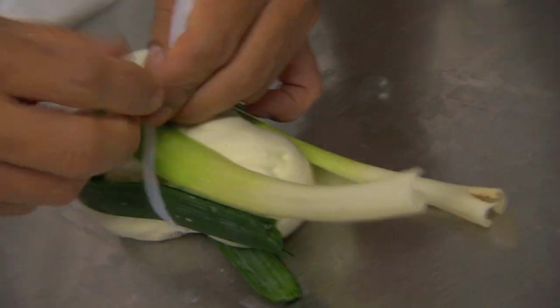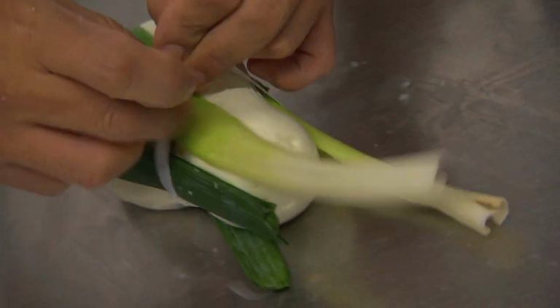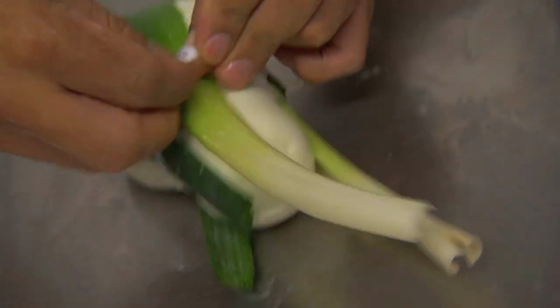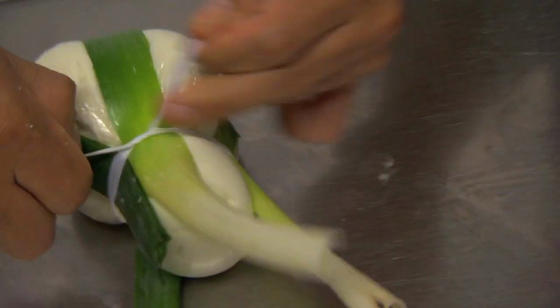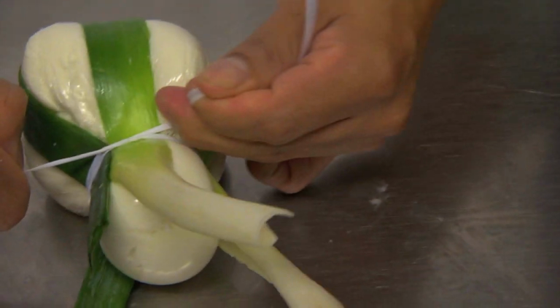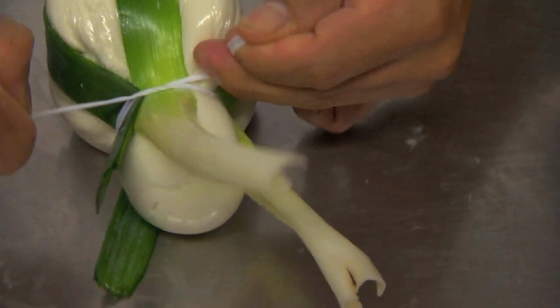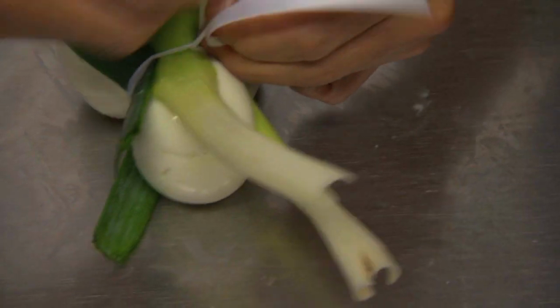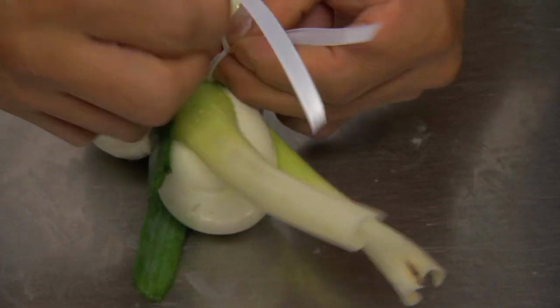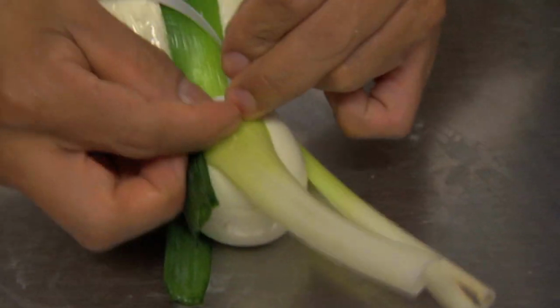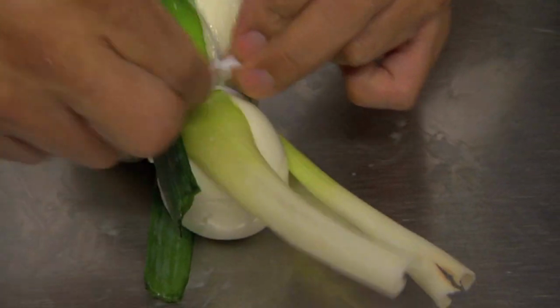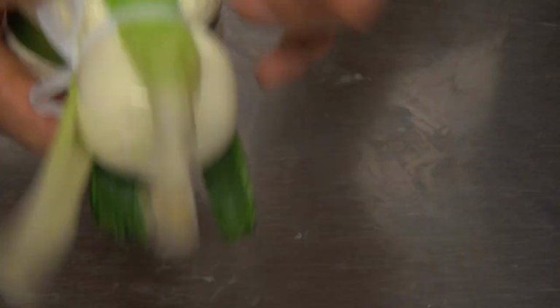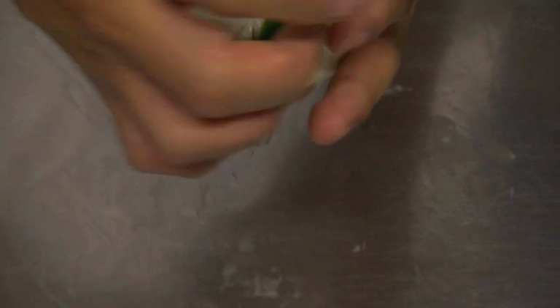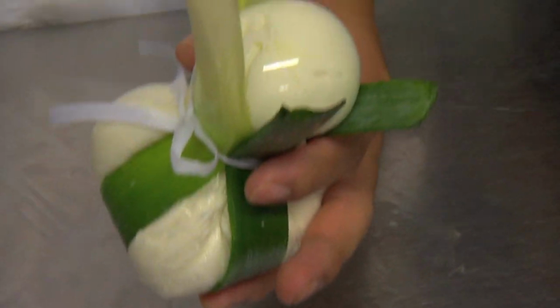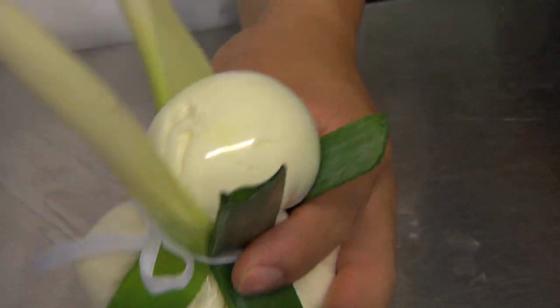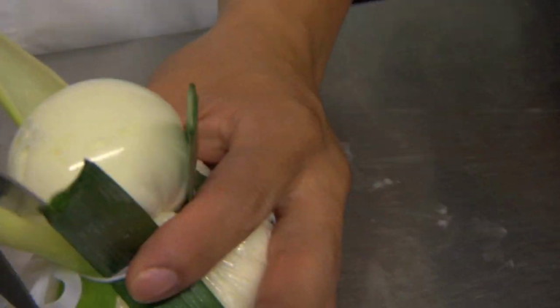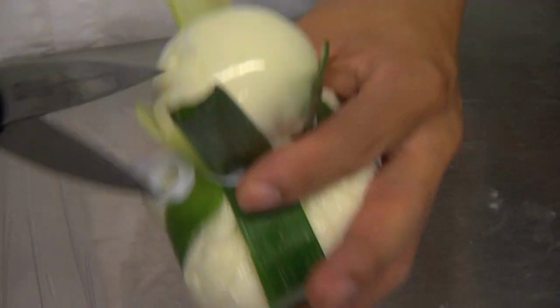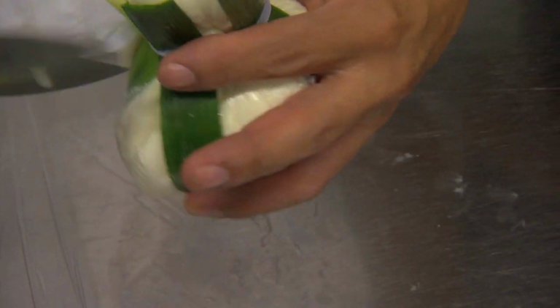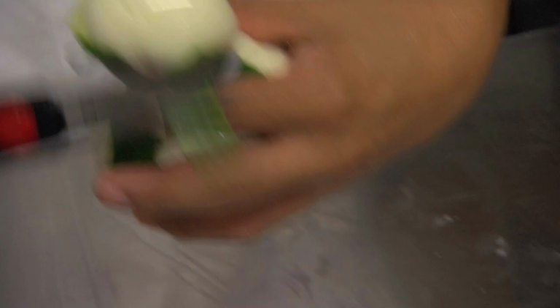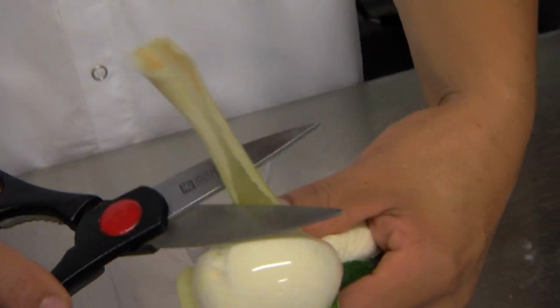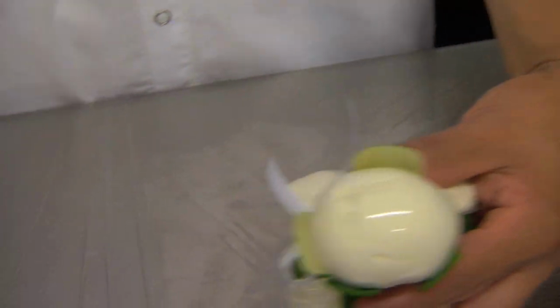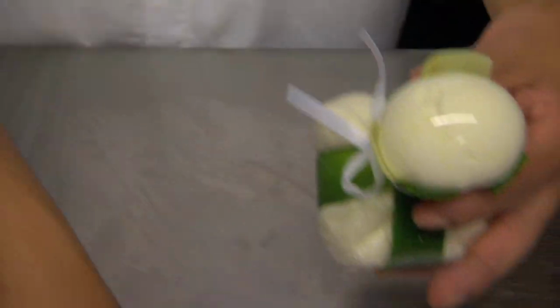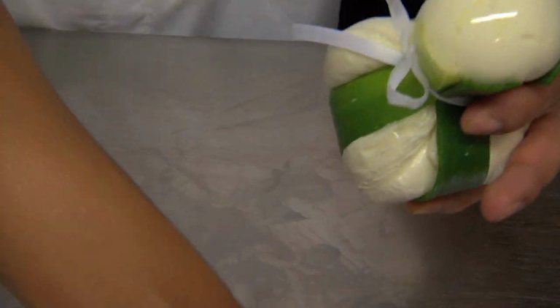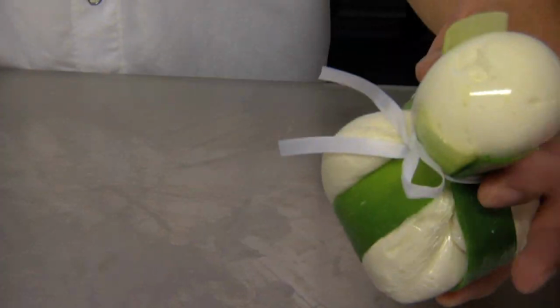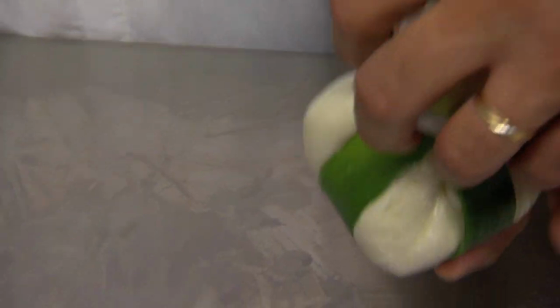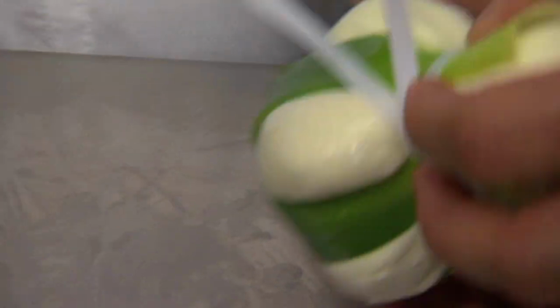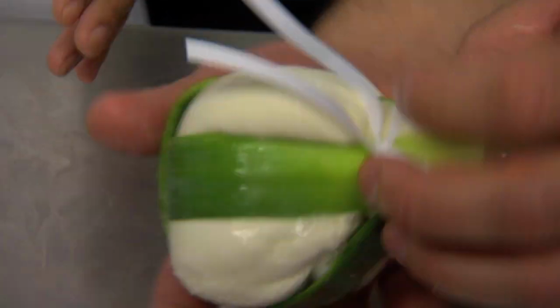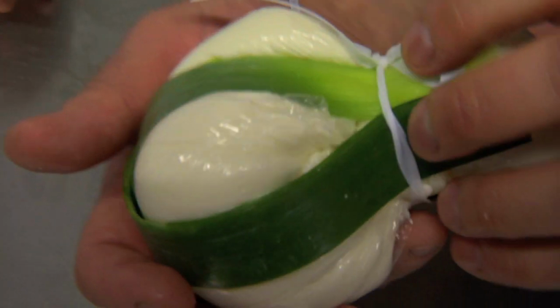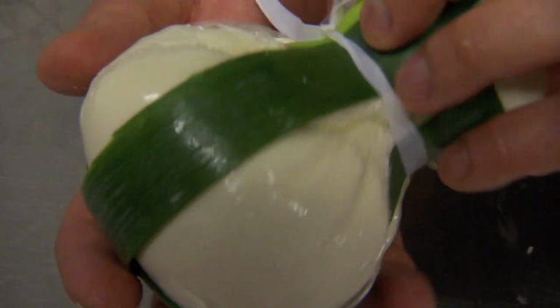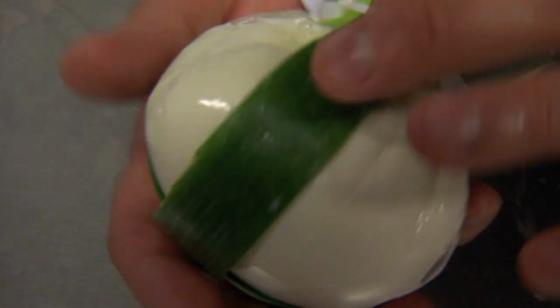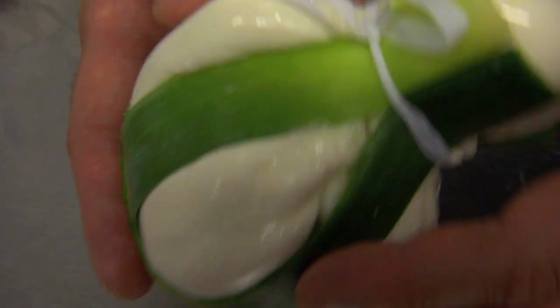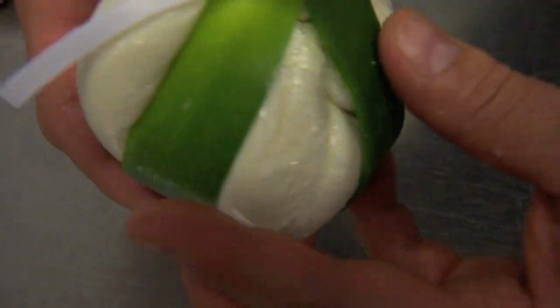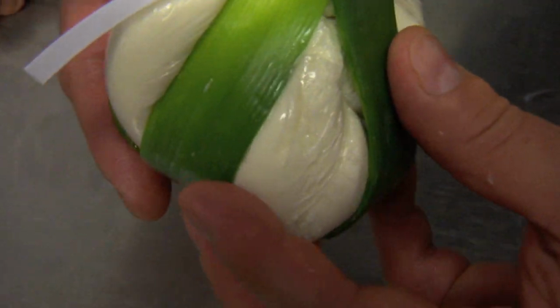So when they're nice and fresh, as you can see, the leaves are fresh and new and they're kind of bright in color. Now as the burrata ages, the leaves will dry out and become darker, drier, more brown. And you would know that it's not as fresh.